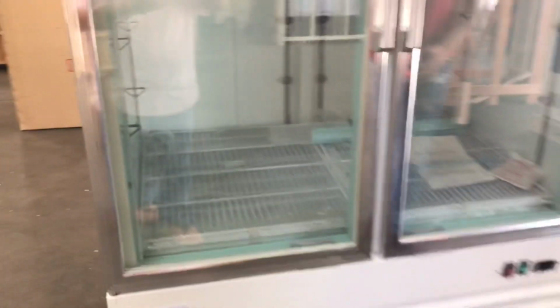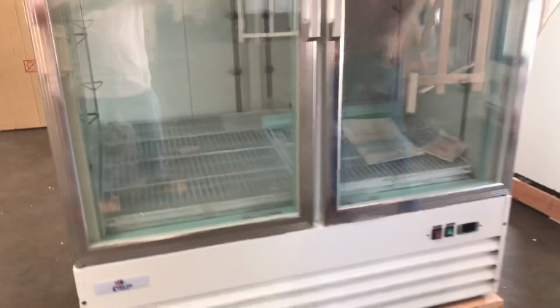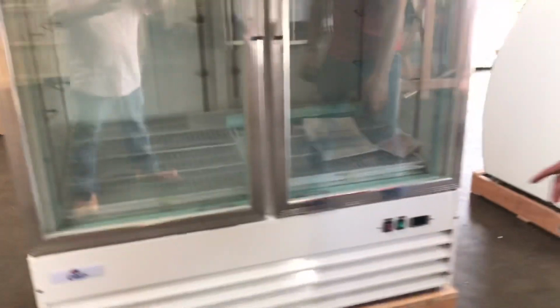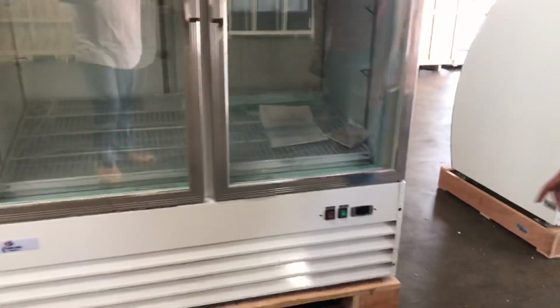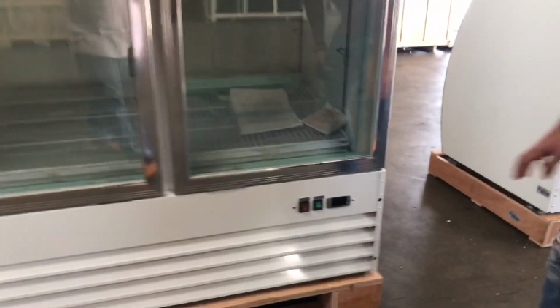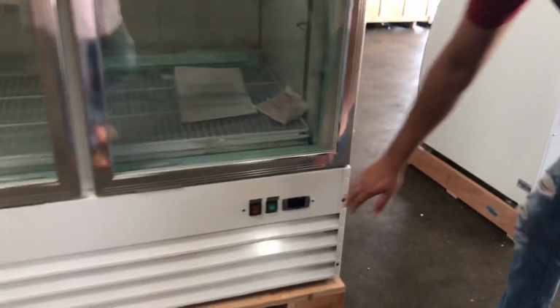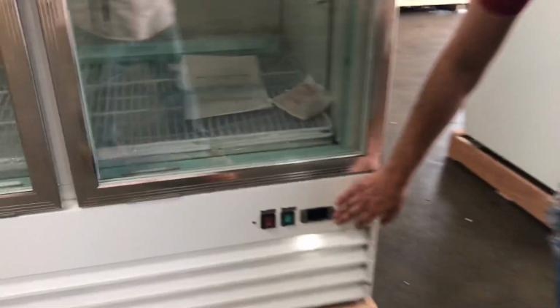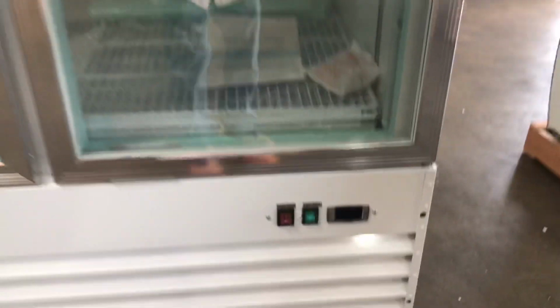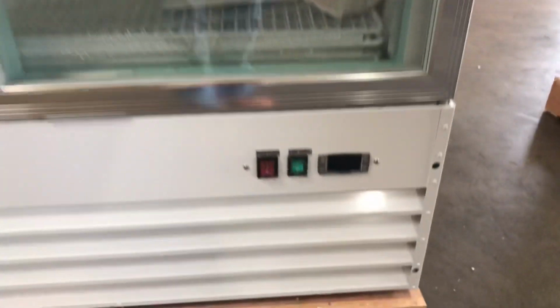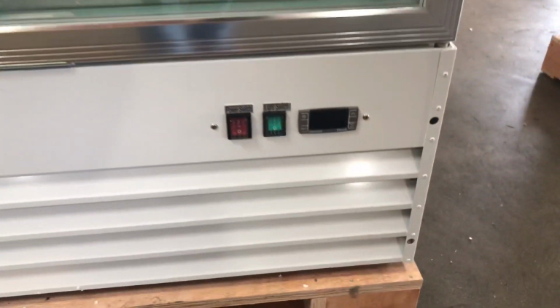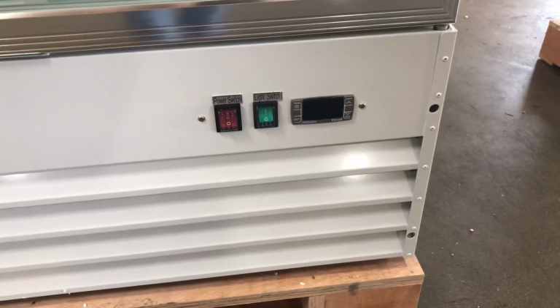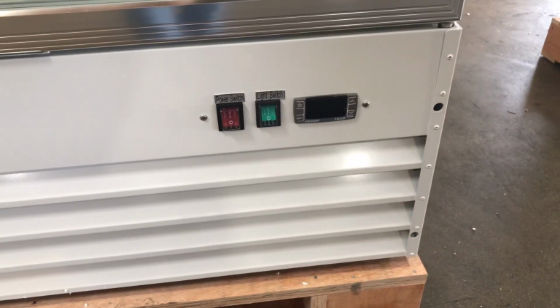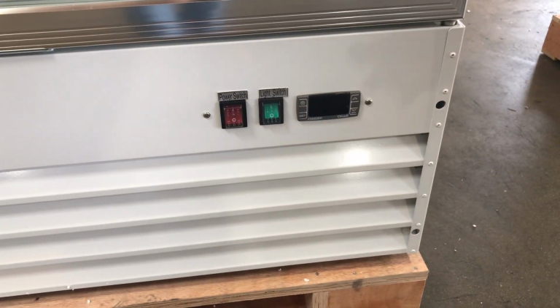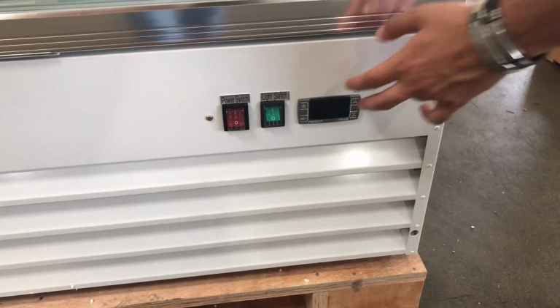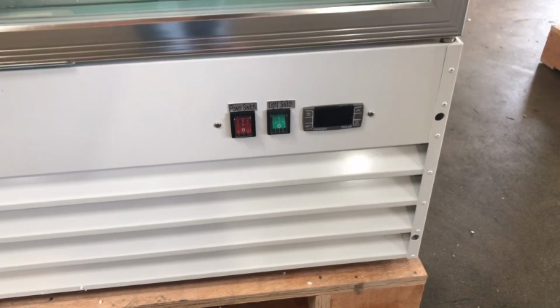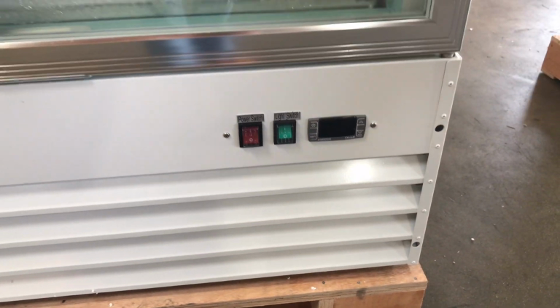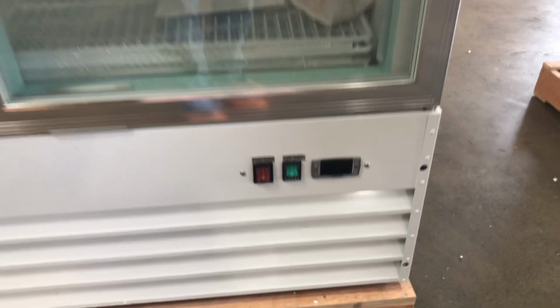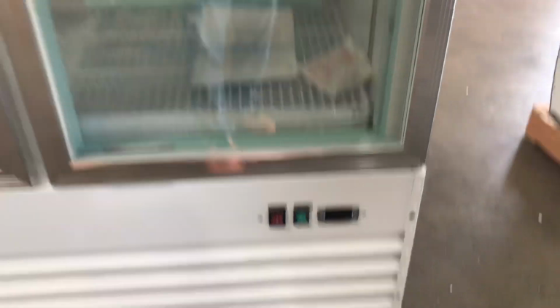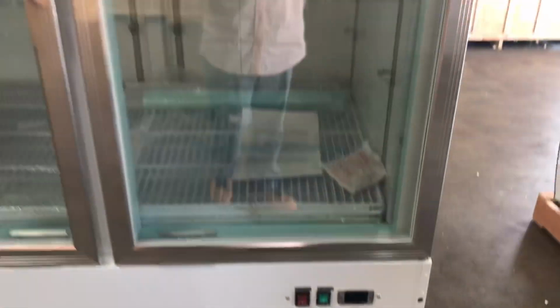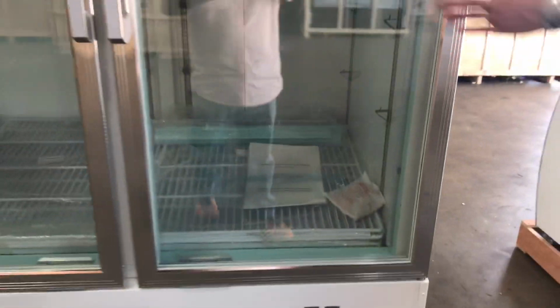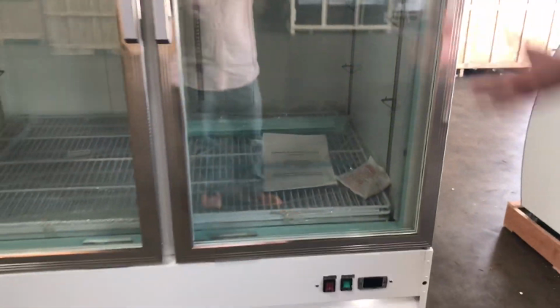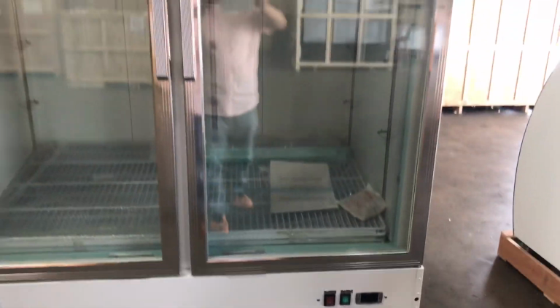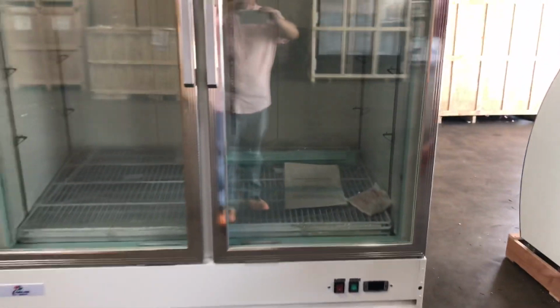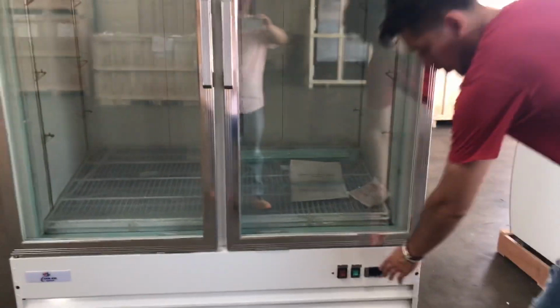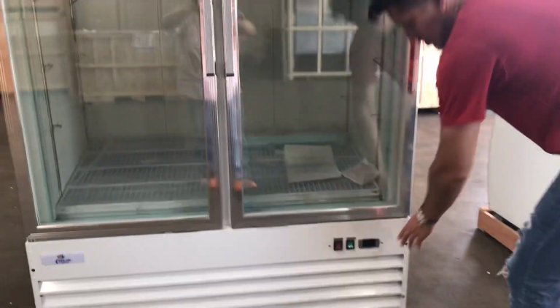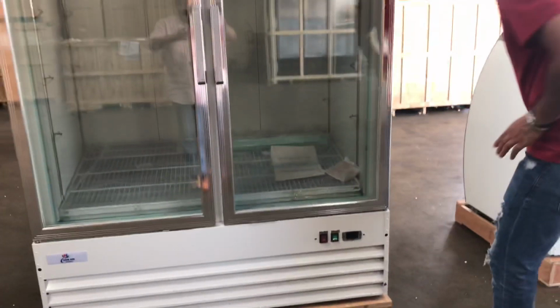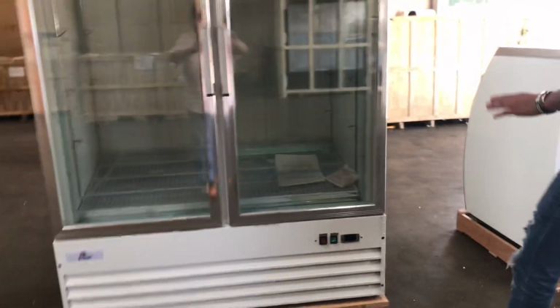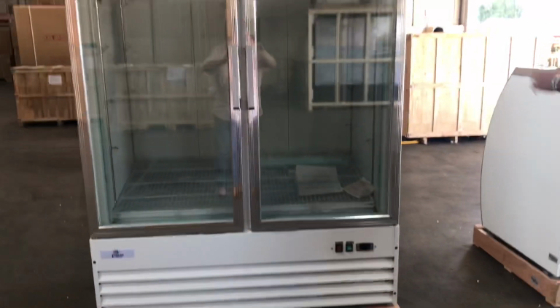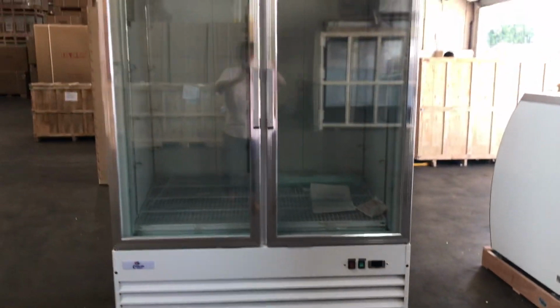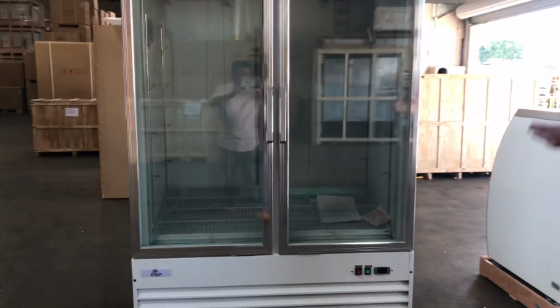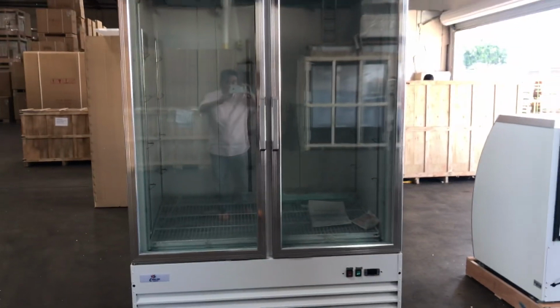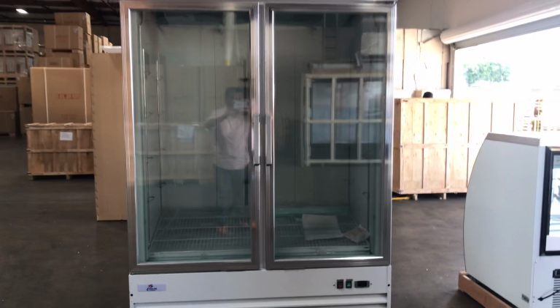Also on the front we have our Dixle Control System right here. This is where you can set your temperature to whatever temperature you want the unit to run at. It will also display the temperature once the unit is running.